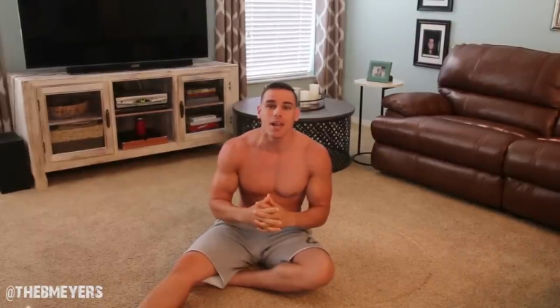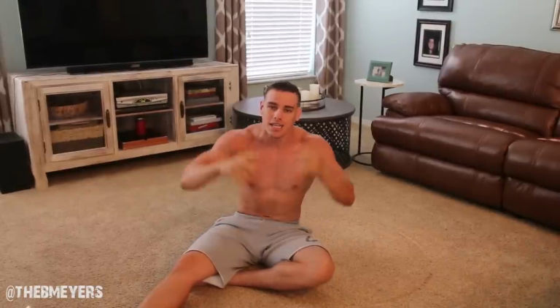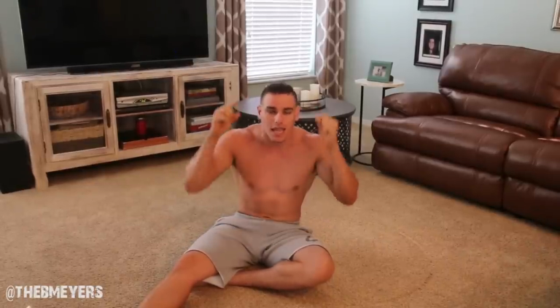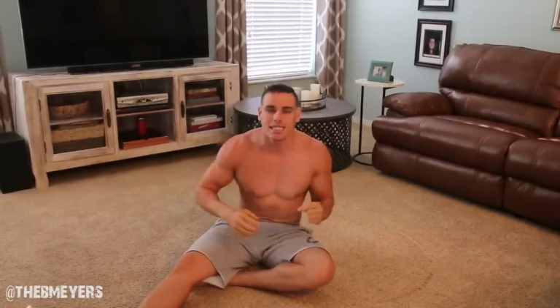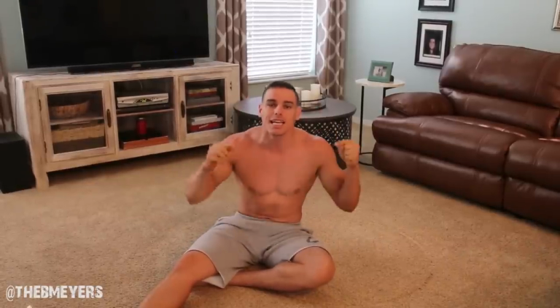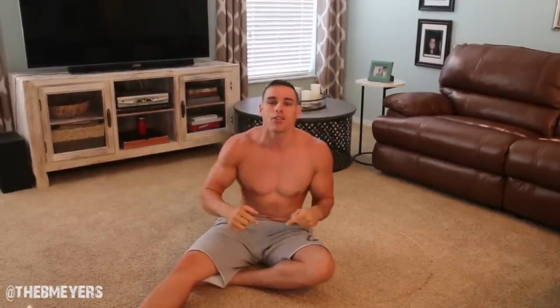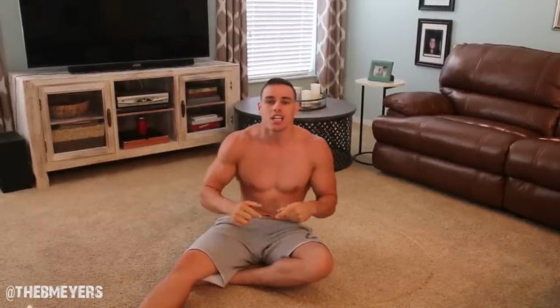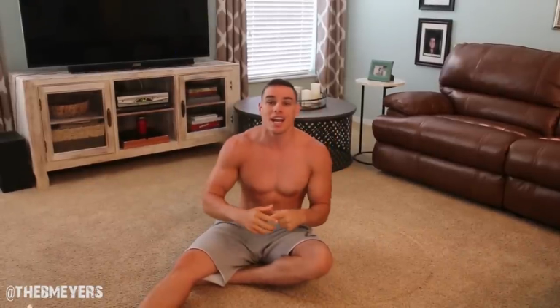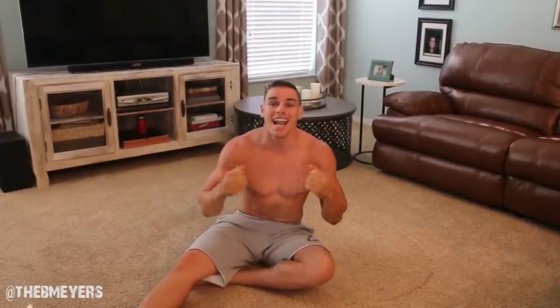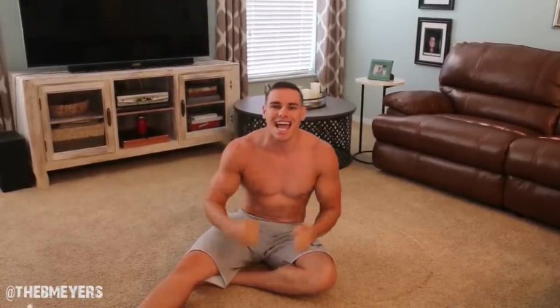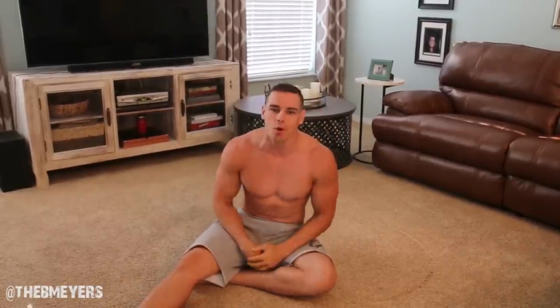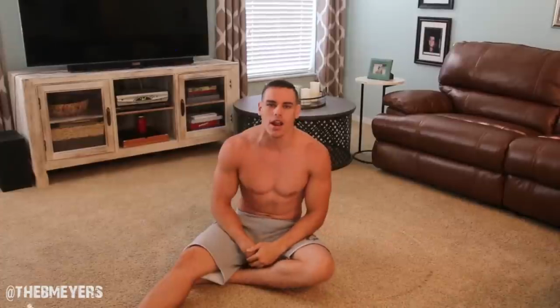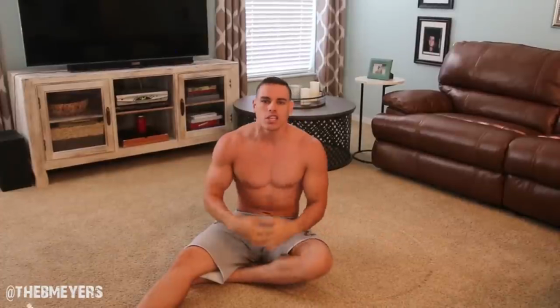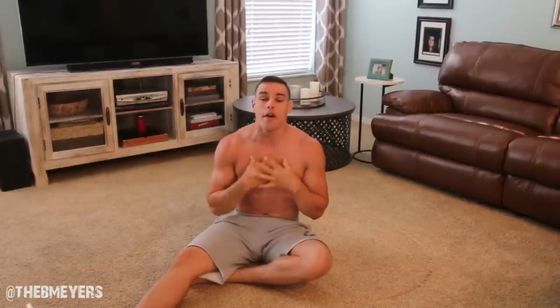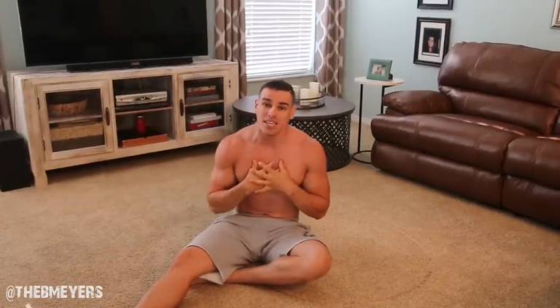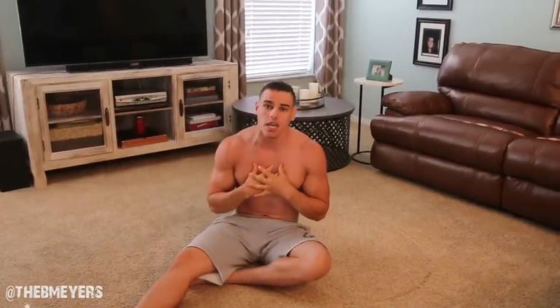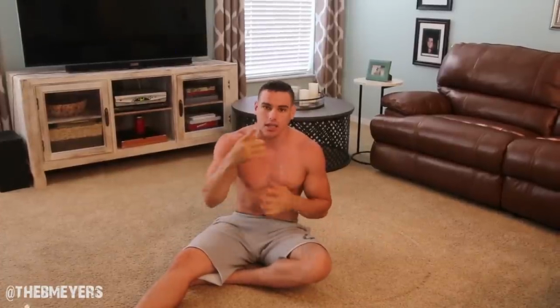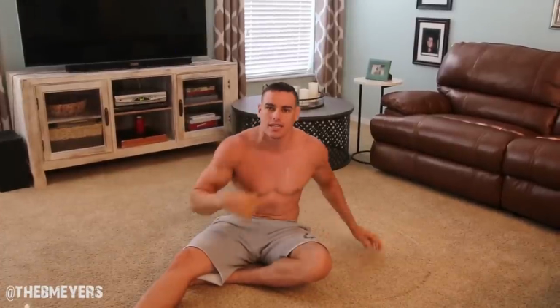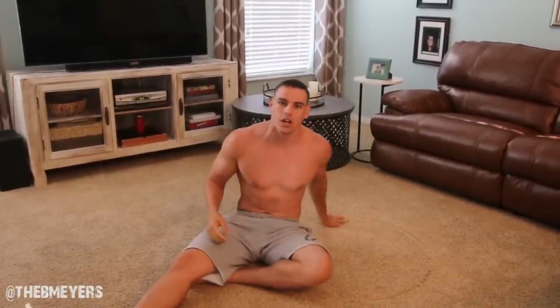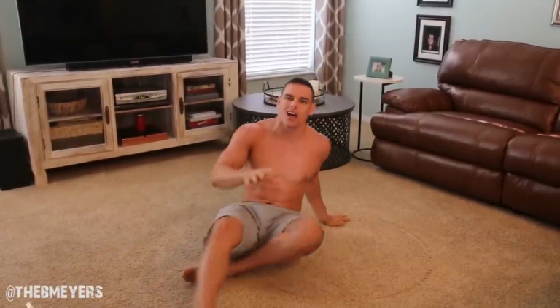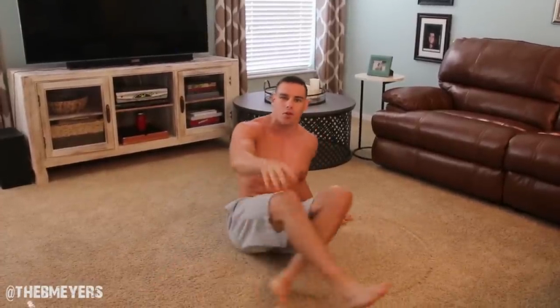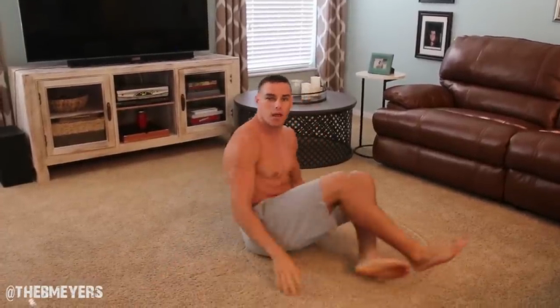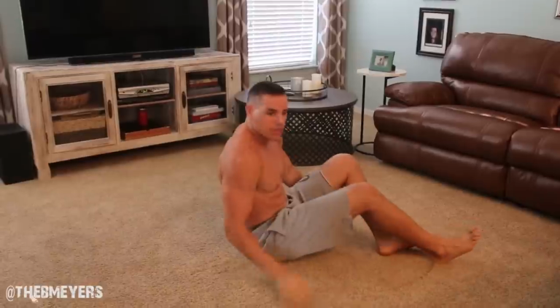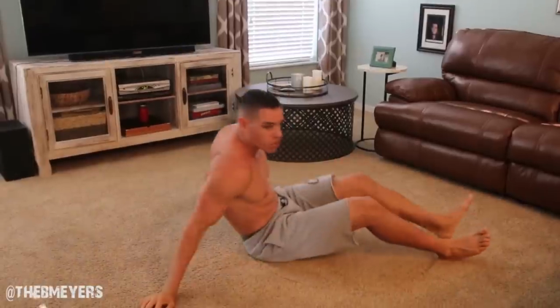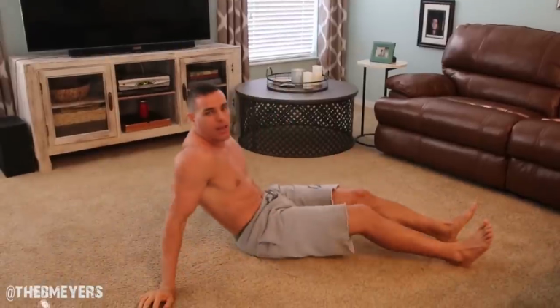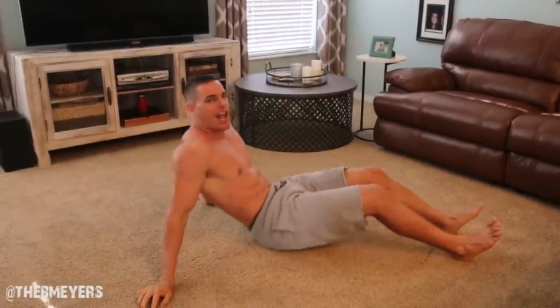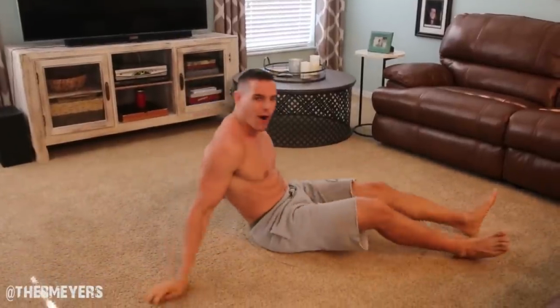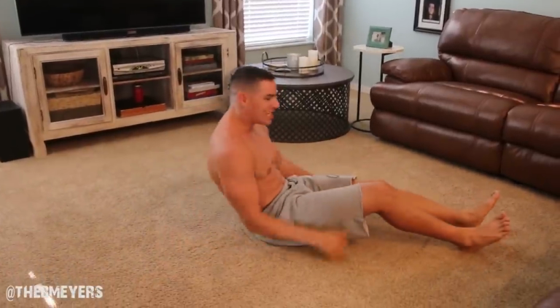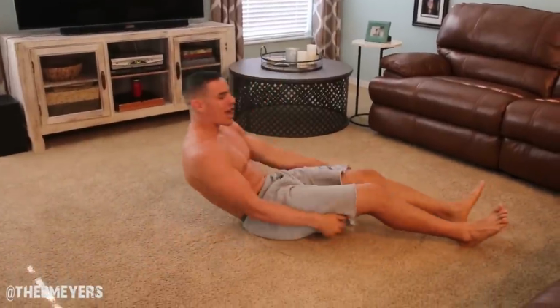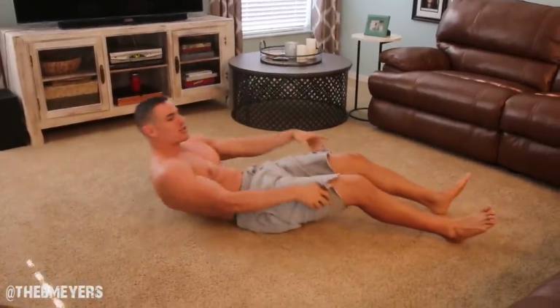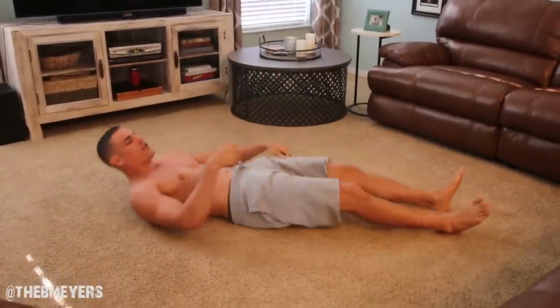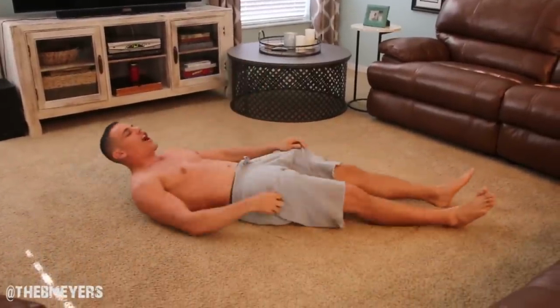Today is my birthday so we're going to get a nice ab workout in. So enough of me talking, let's get started. I lost my voice by the way, so sorry about that while I tell you guys what to do.